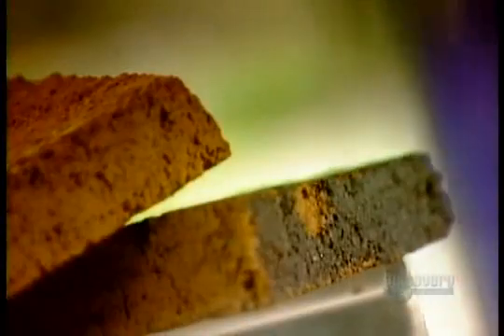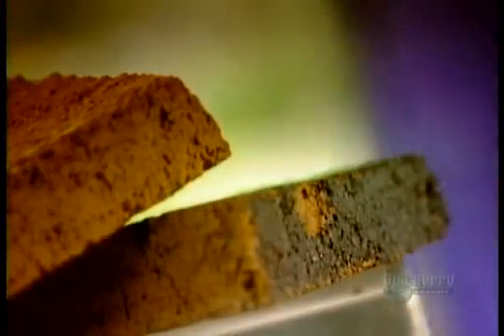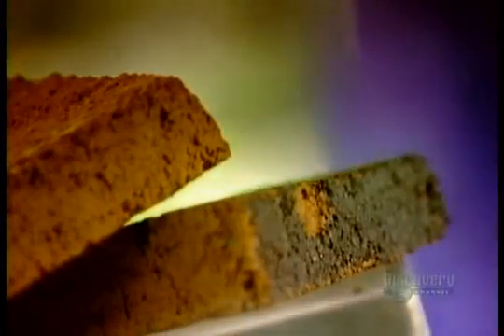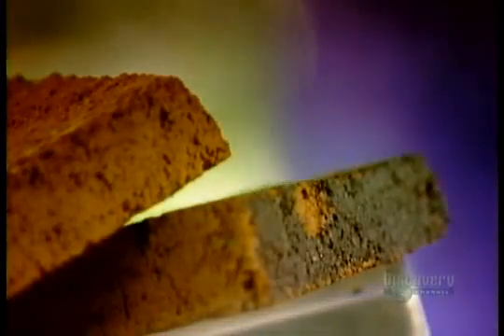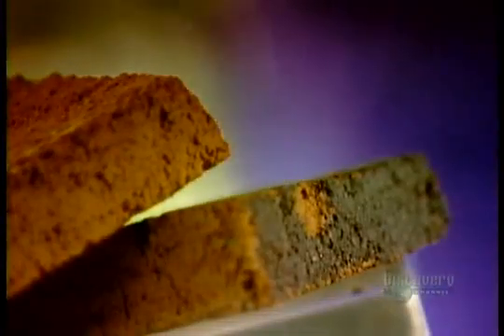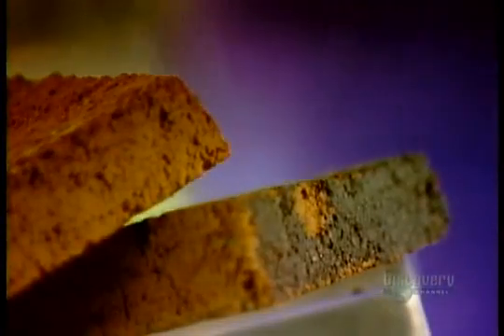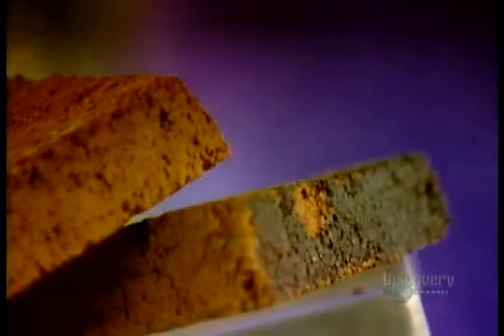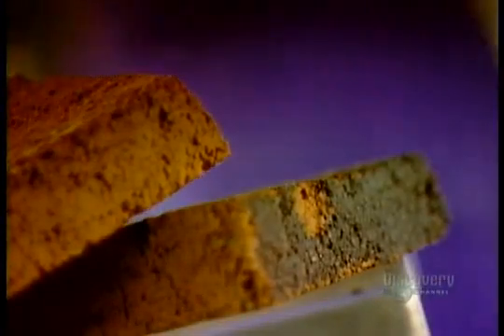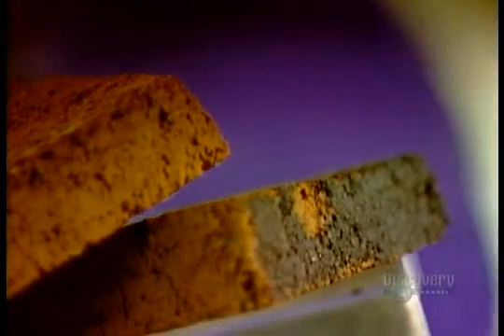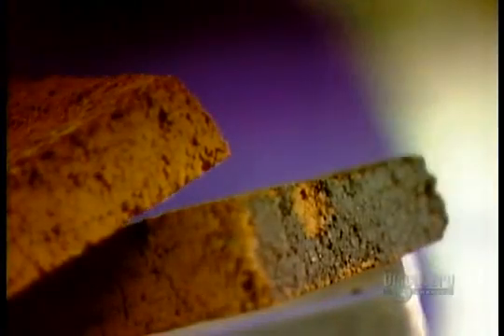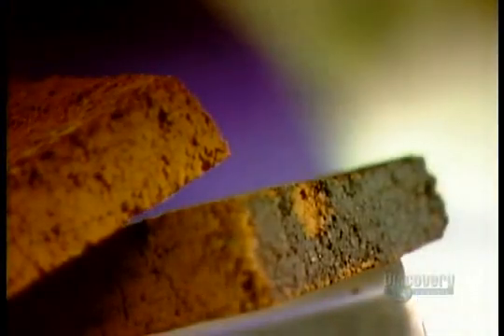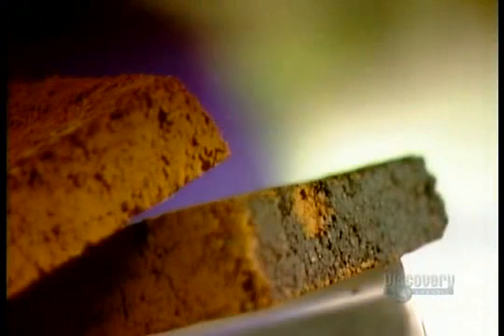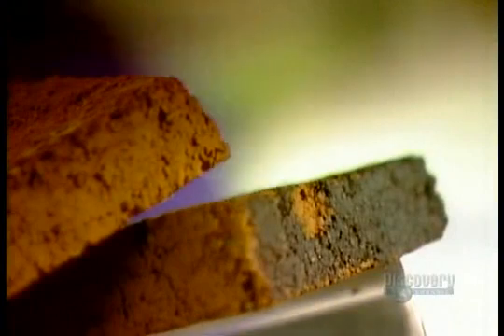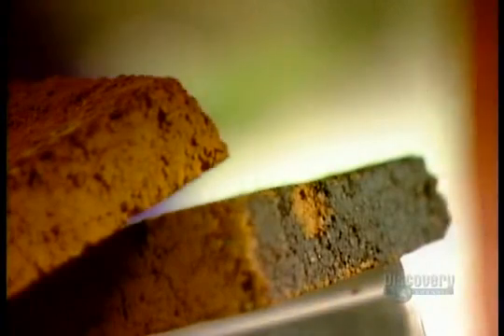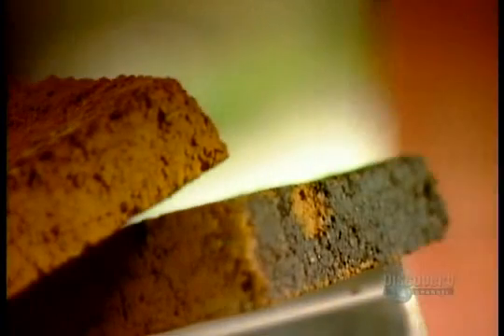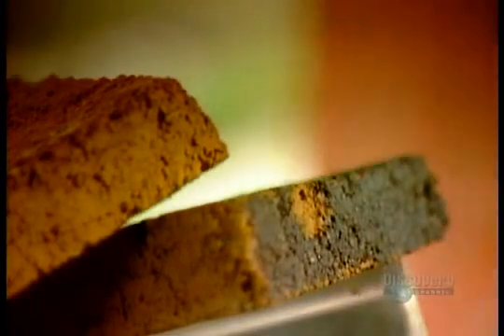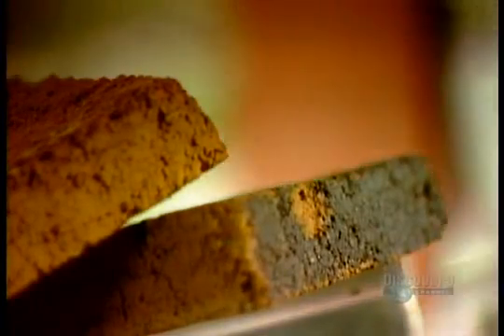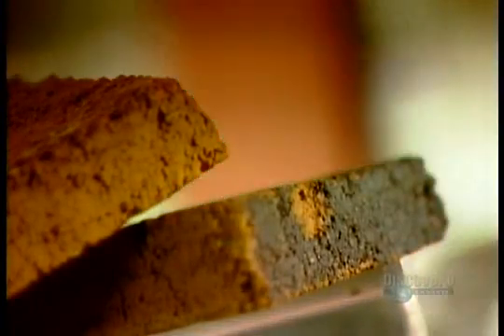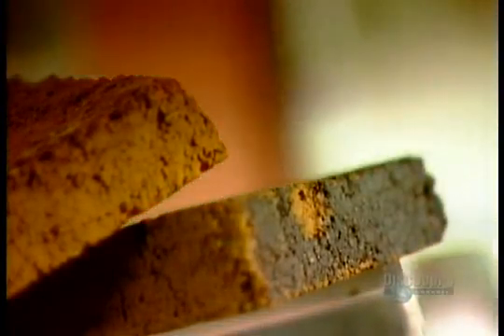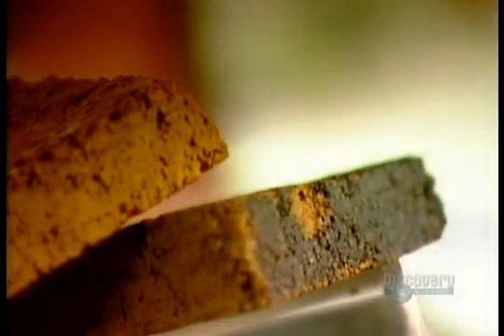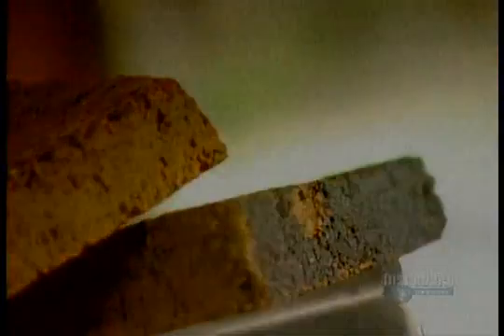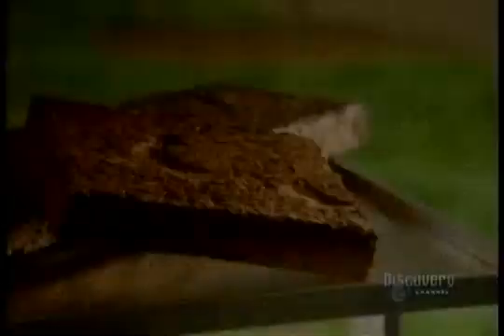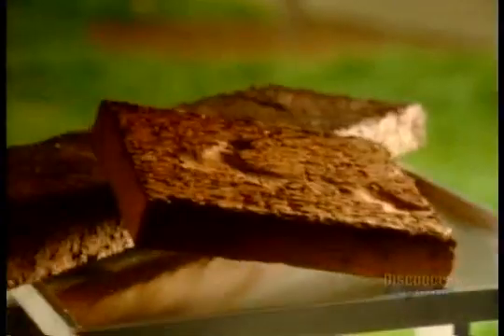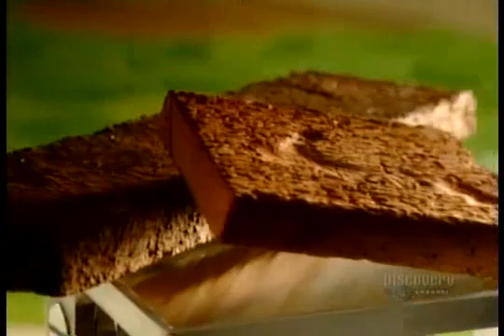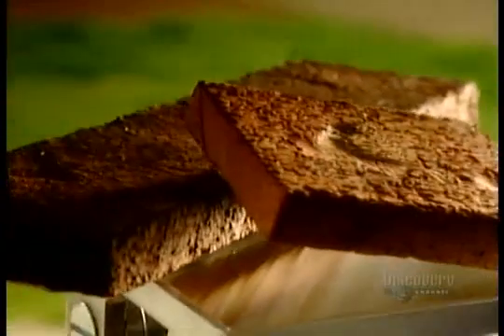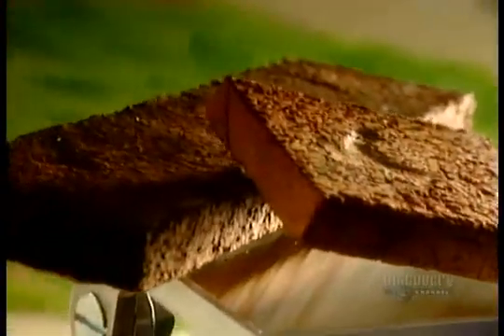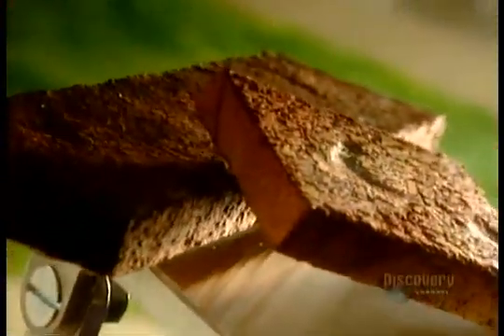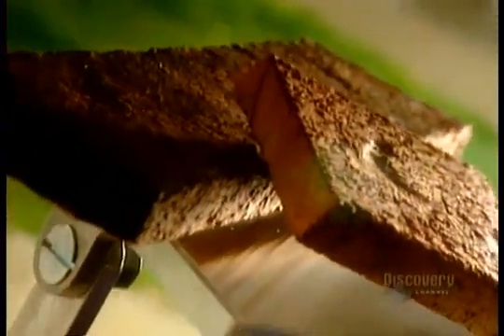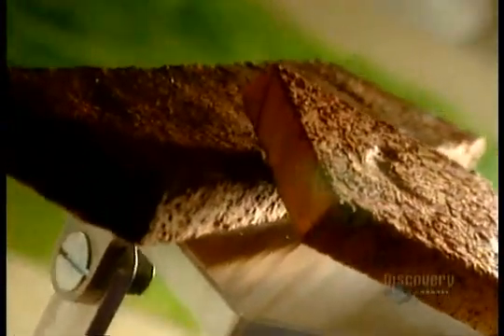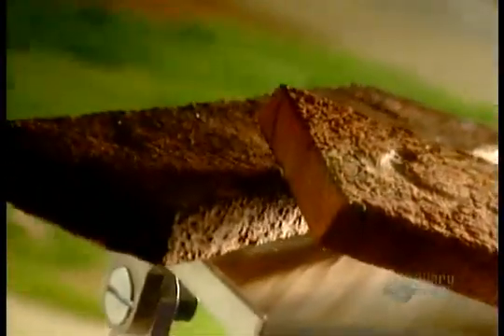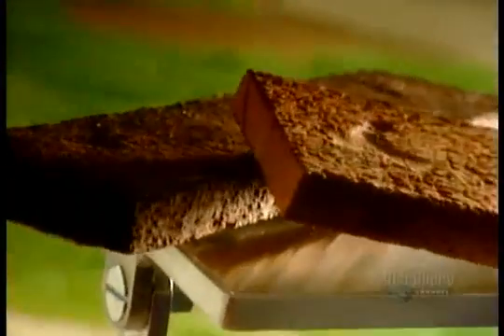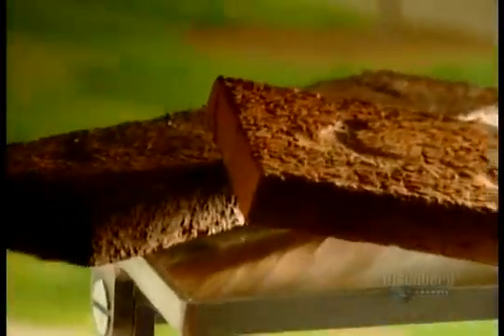Those three little pigs knew what they were doing when they built that brick house. Not only are bricks wolf-proof, they're also fire-proof, pest-resistant, and weather-resistant. No wonder they're one of the world's oldest building materials.